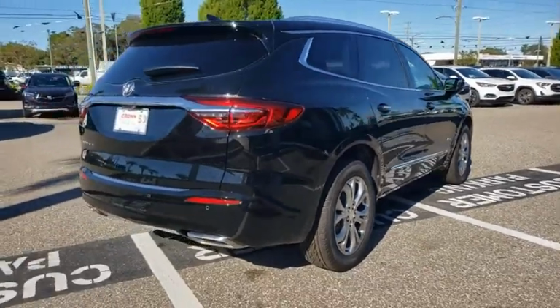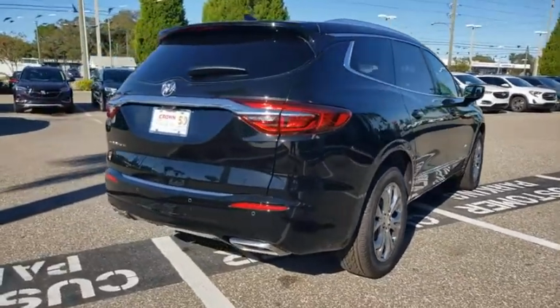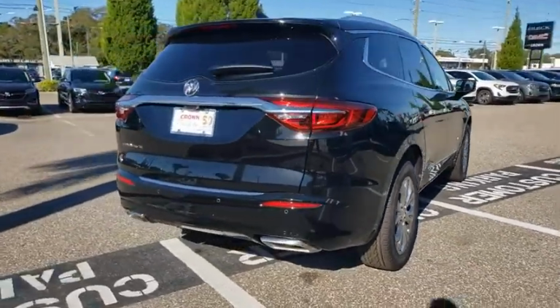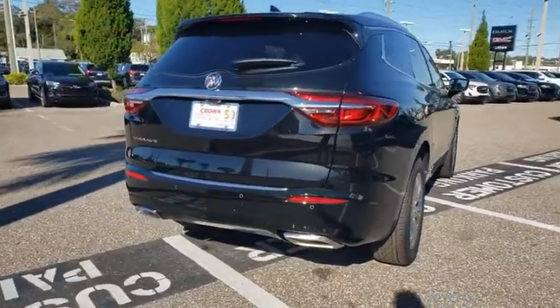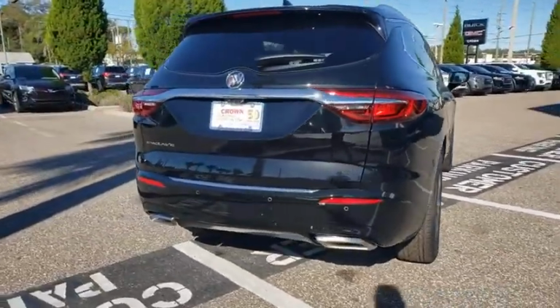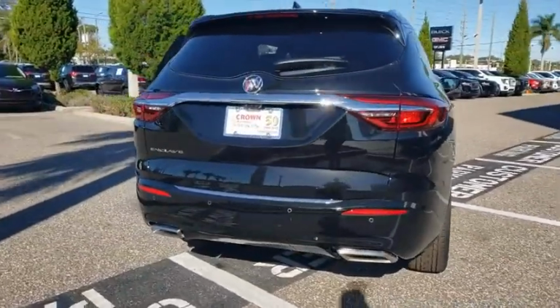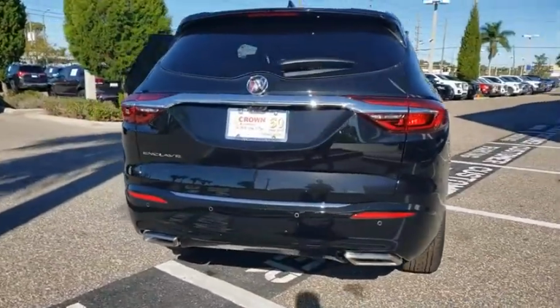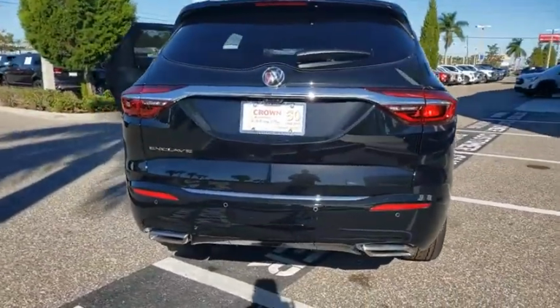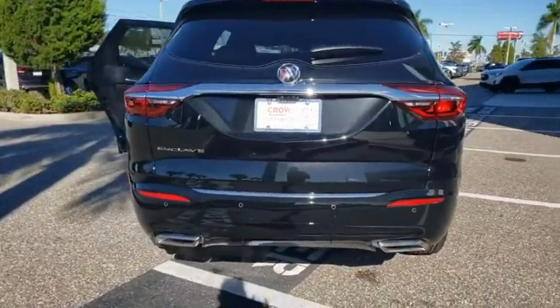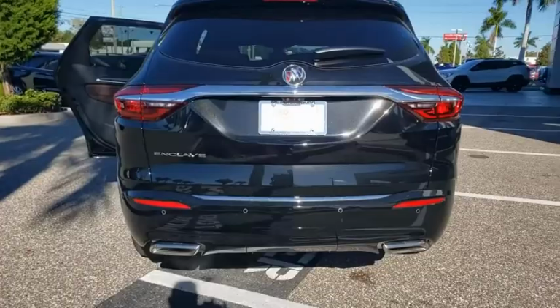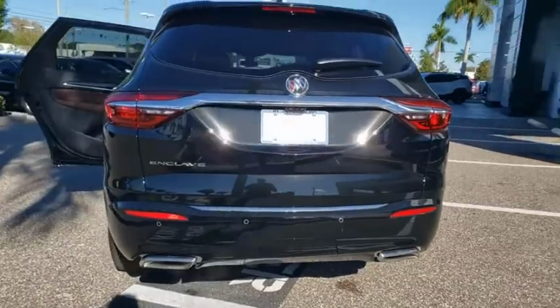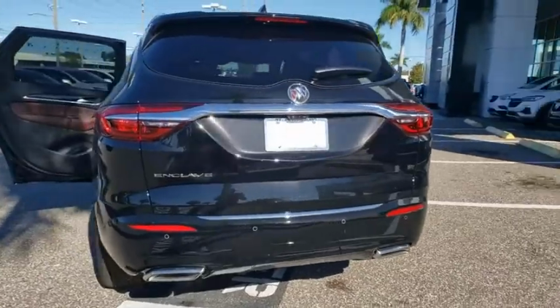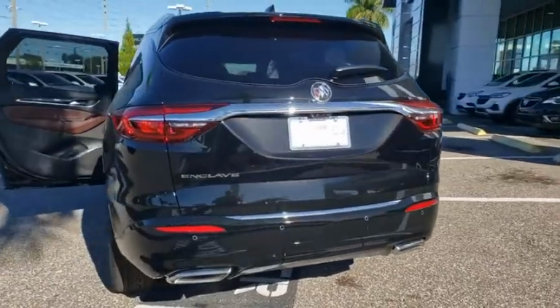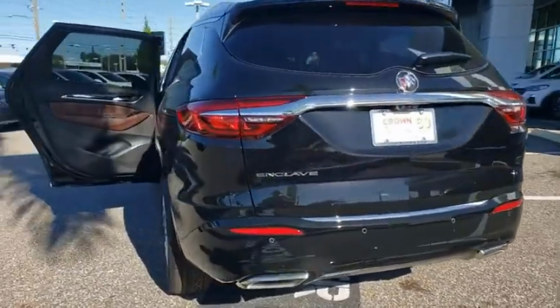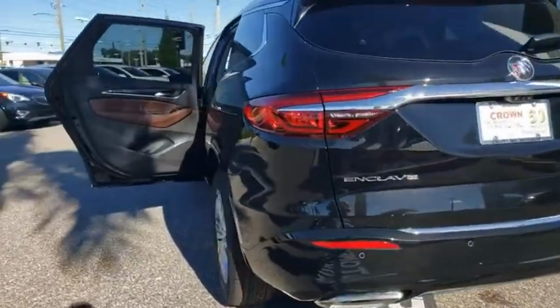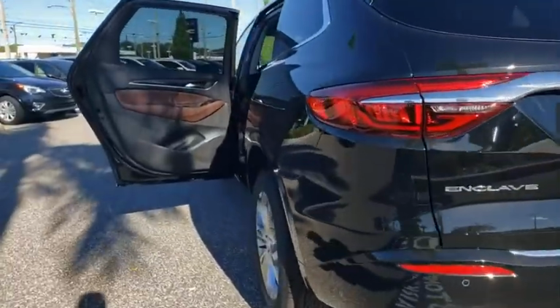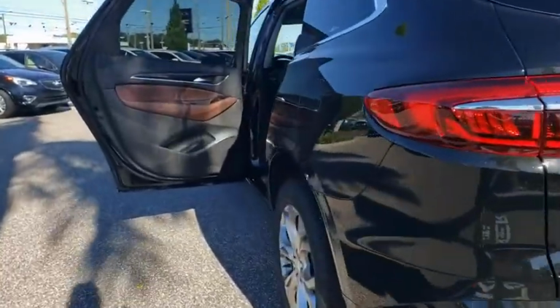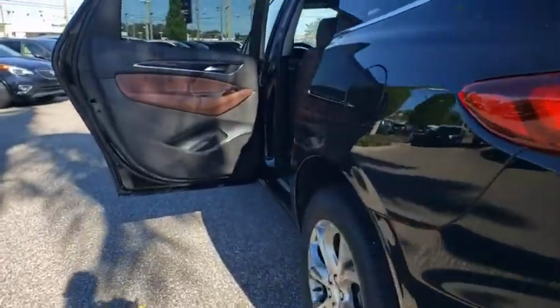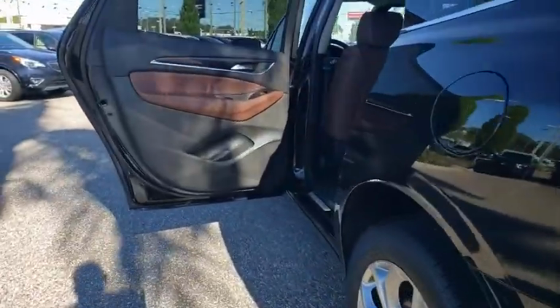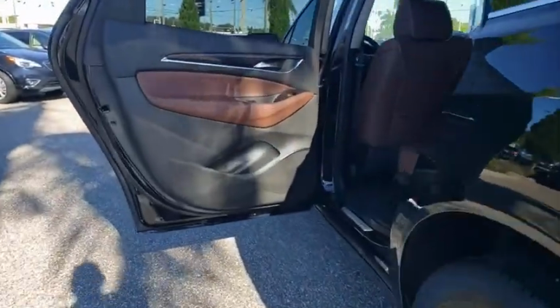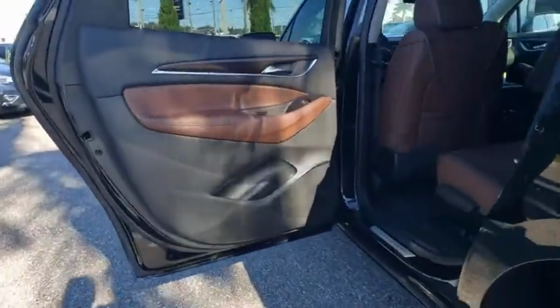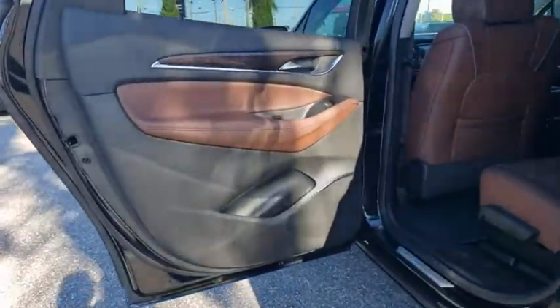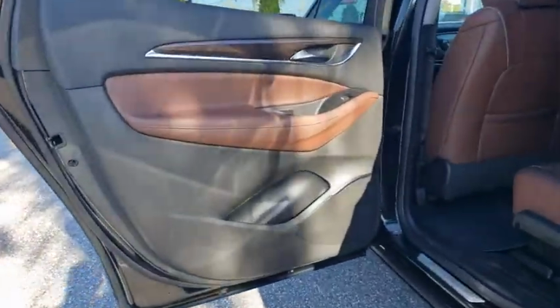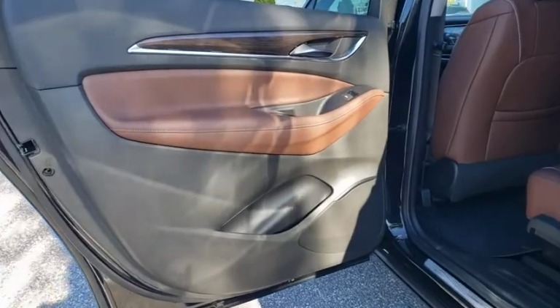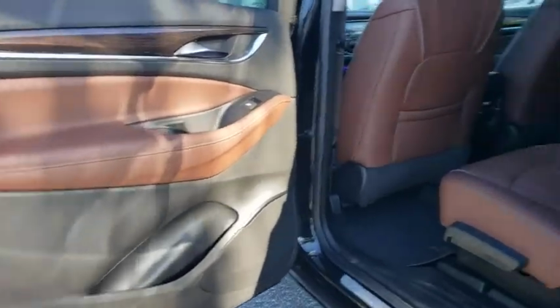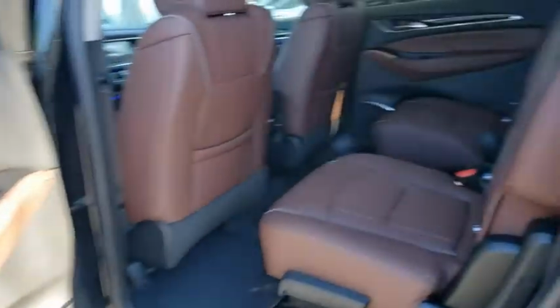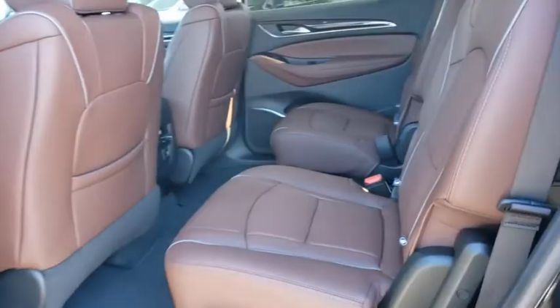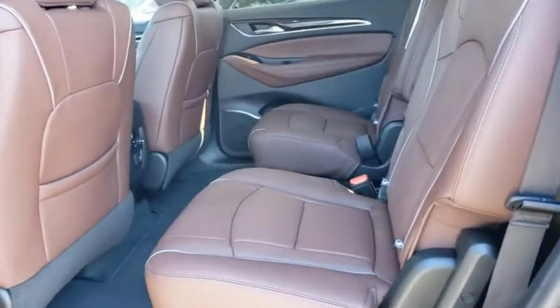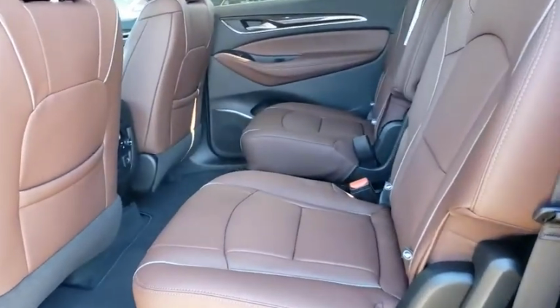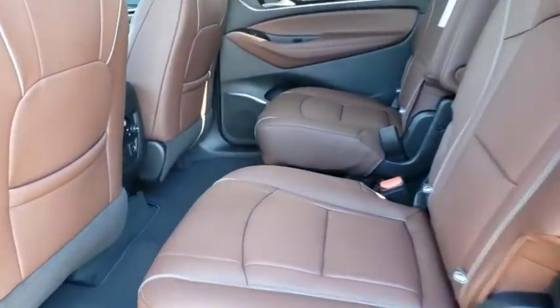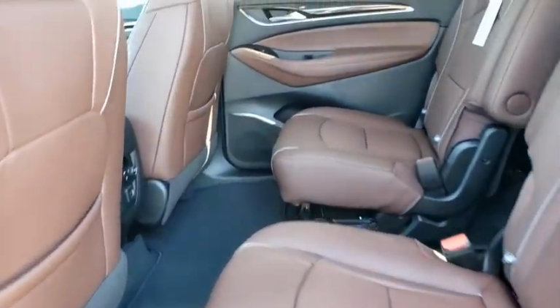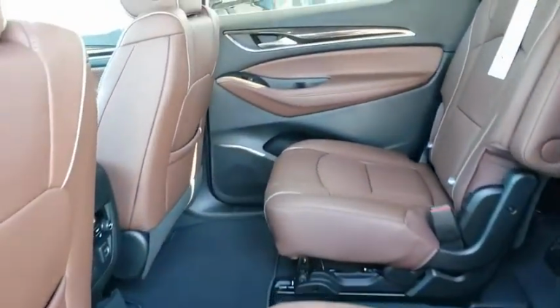Navigation system, traction control, power passenger seat, power liftgate, dual airbags, leather-wrapped steering wheel, power steering, four-wheel disc brakes, universal garage door opener, center armrest.